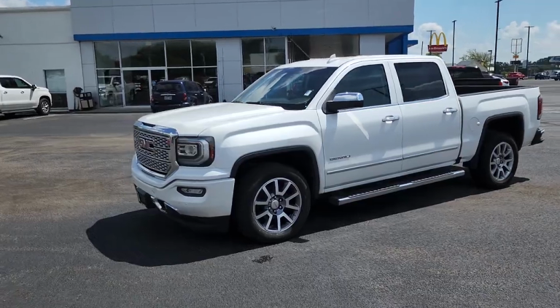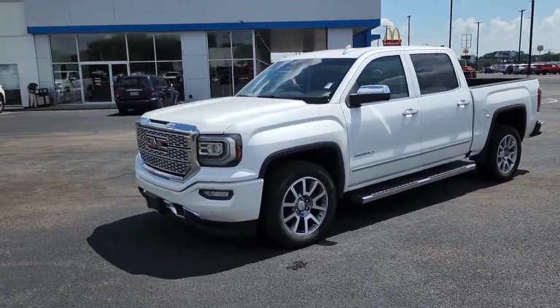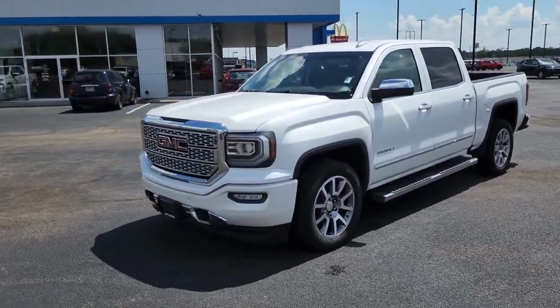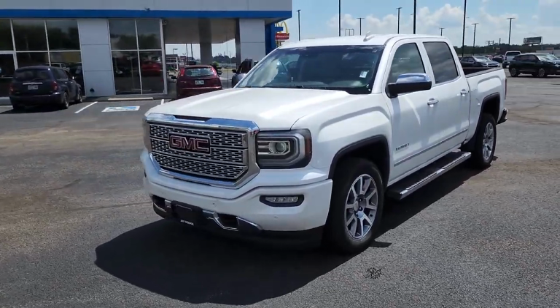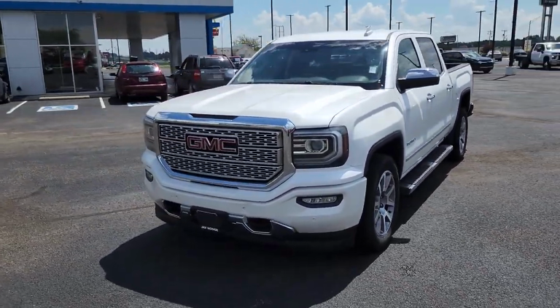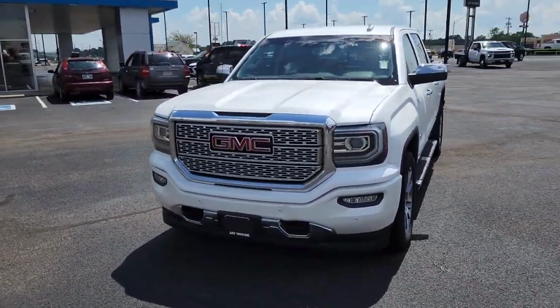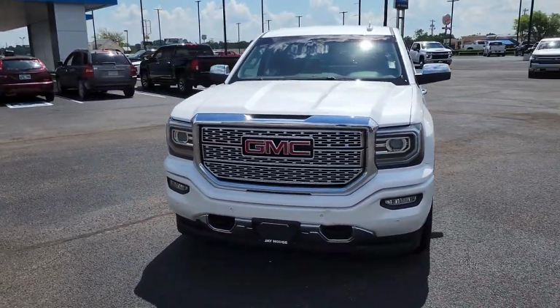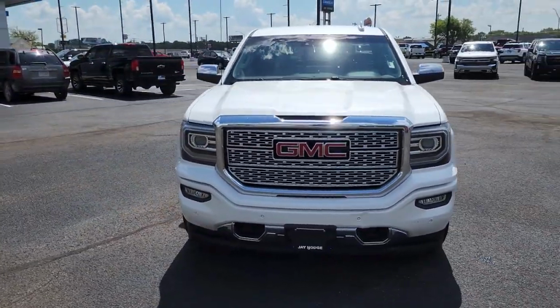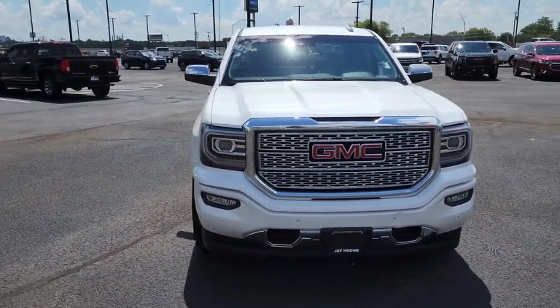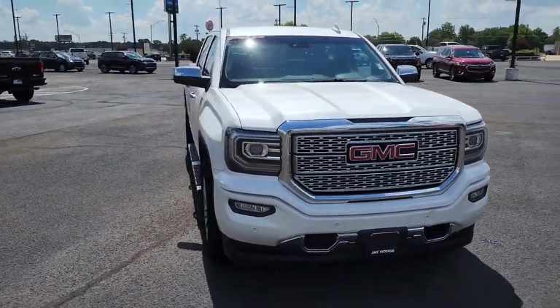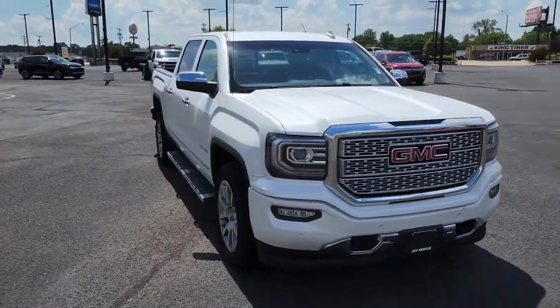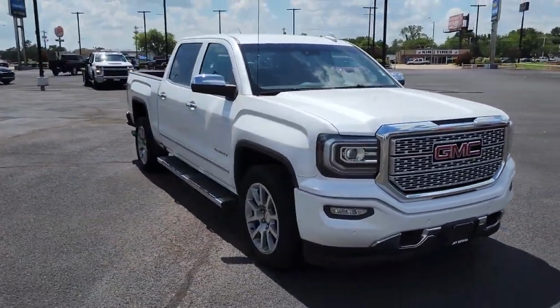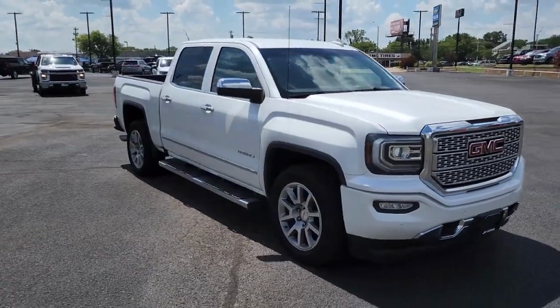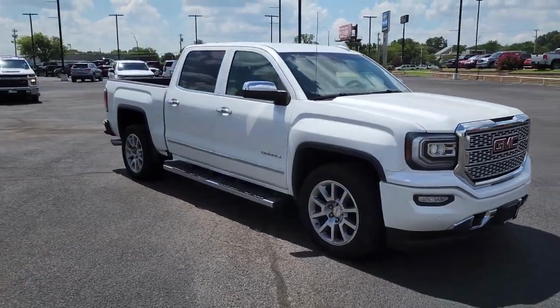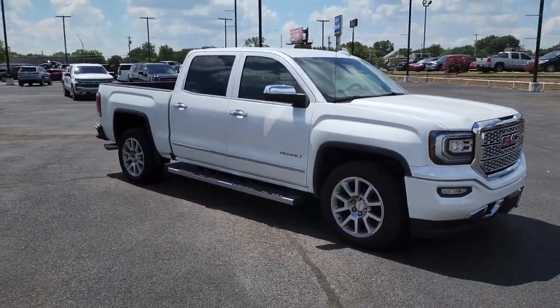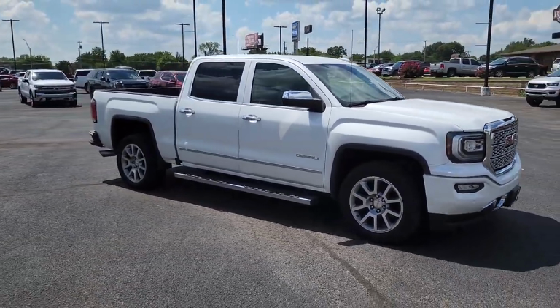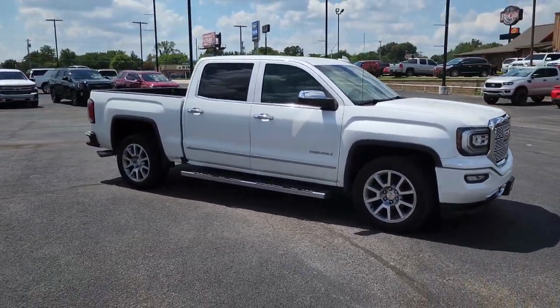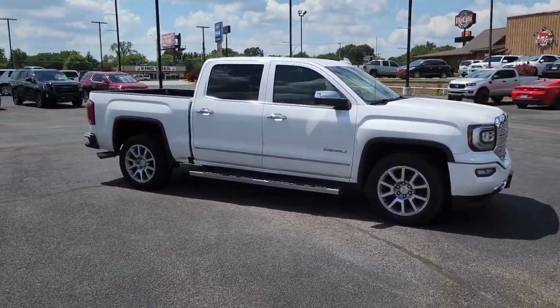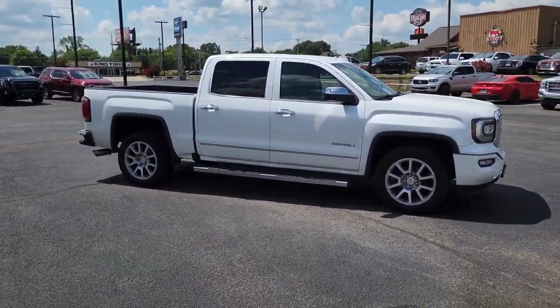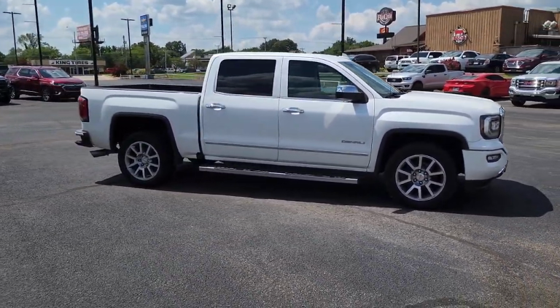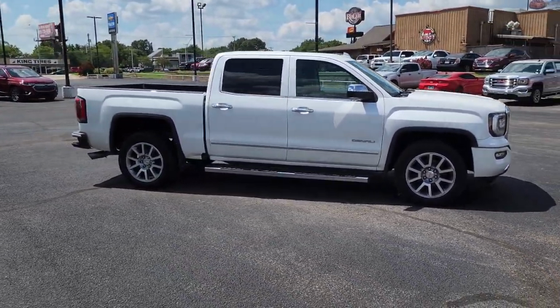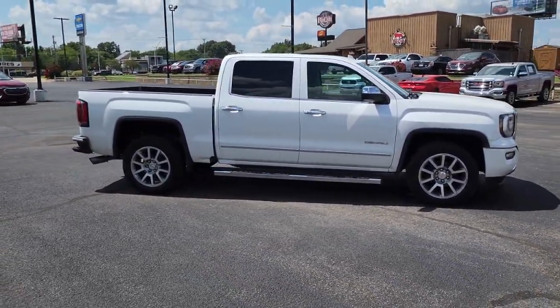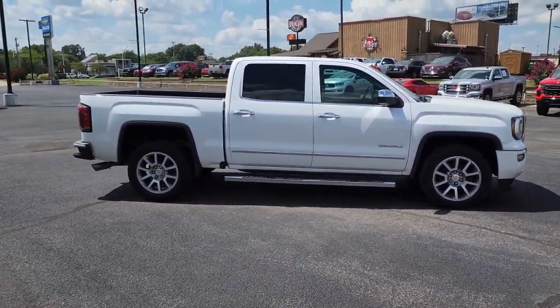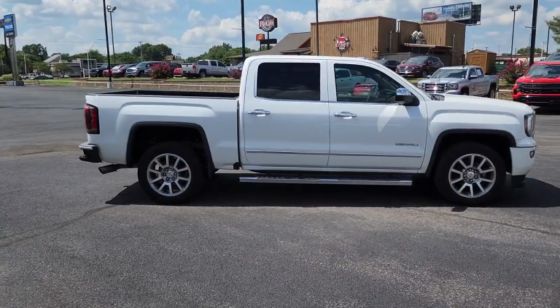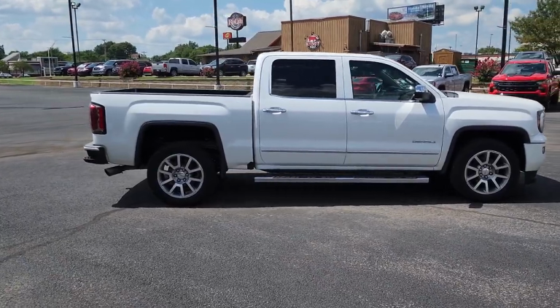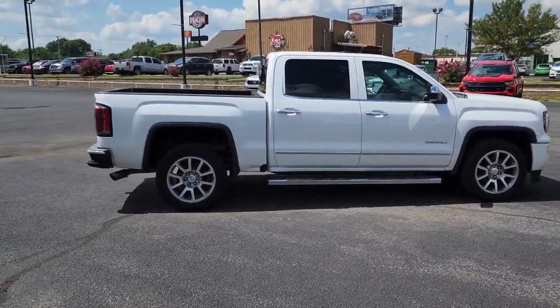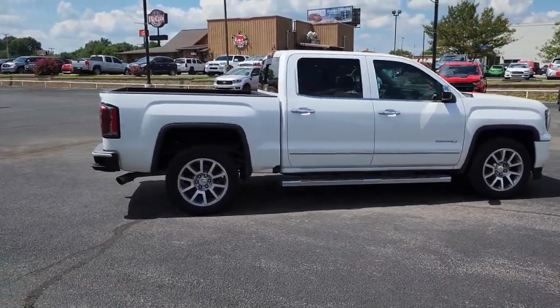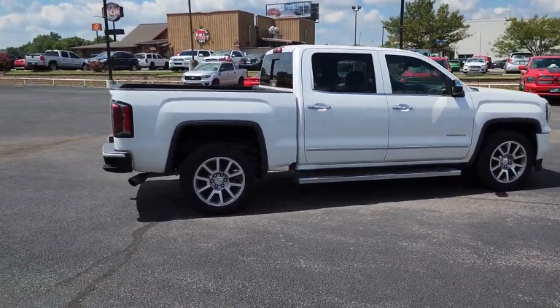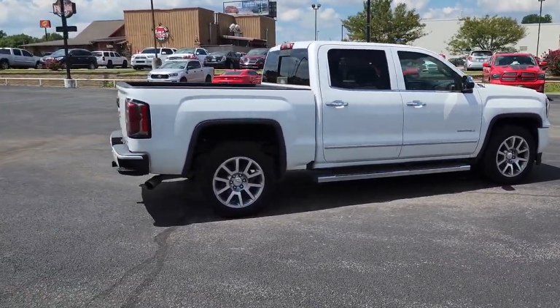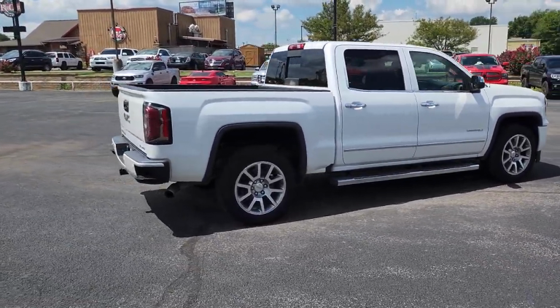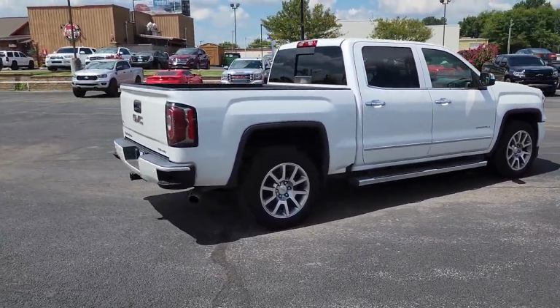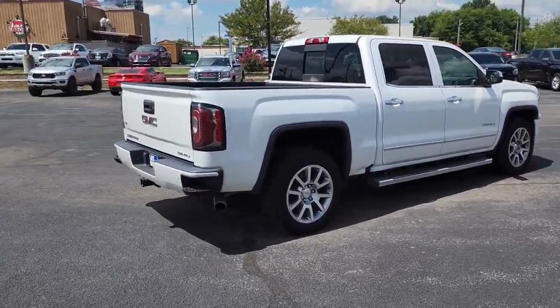Take a moment to check out the 2017 GMC Sierra. This vehicle still has fewer than 70,000 miles on the clock, so it won't last long. Take every journey in stride in this capable, well-equipped Sierra.